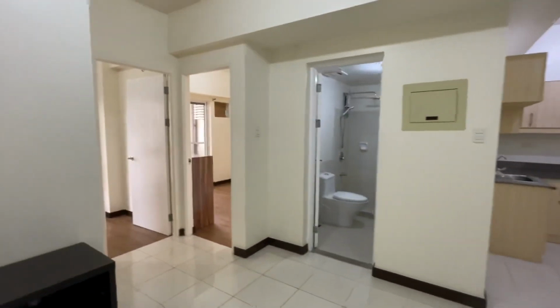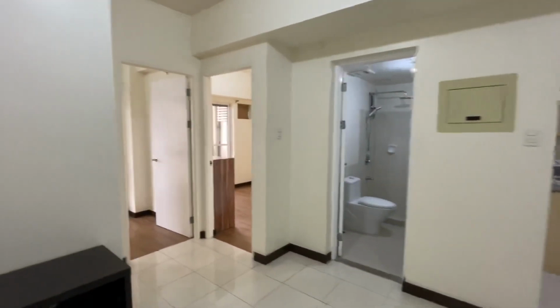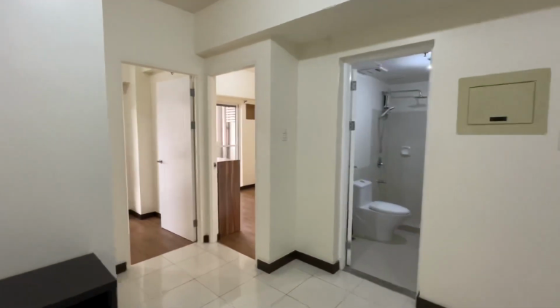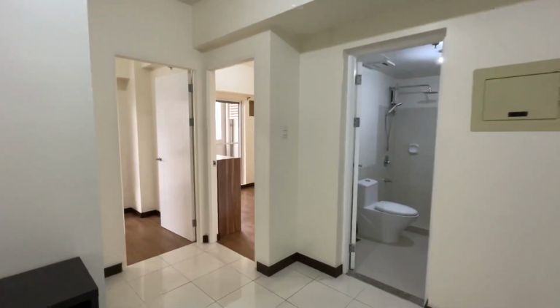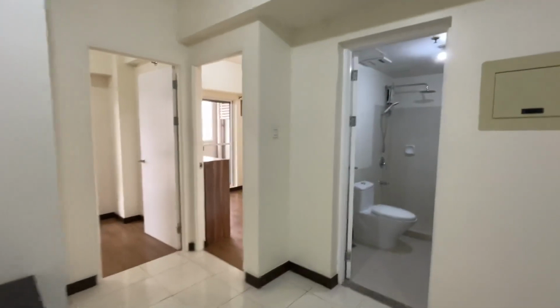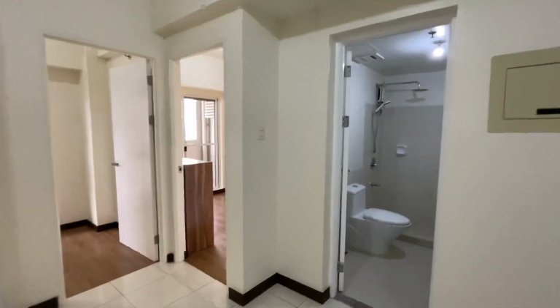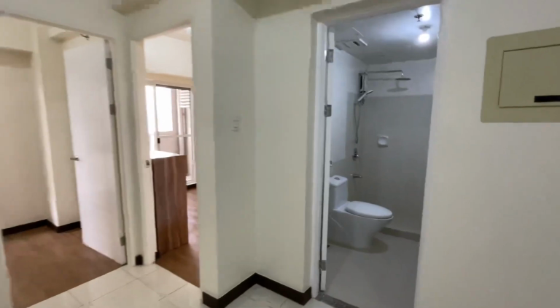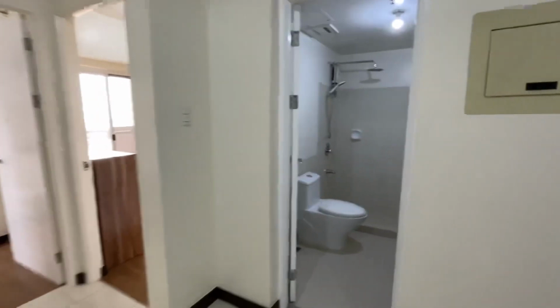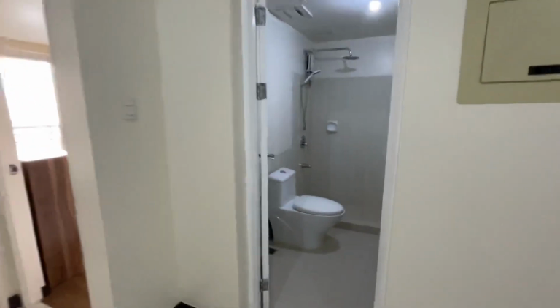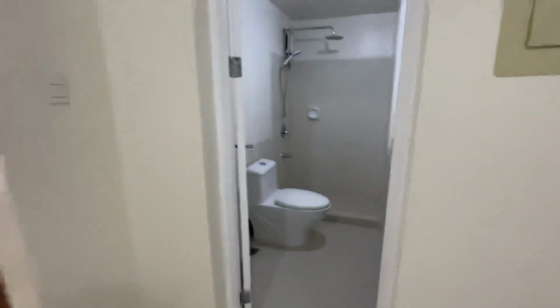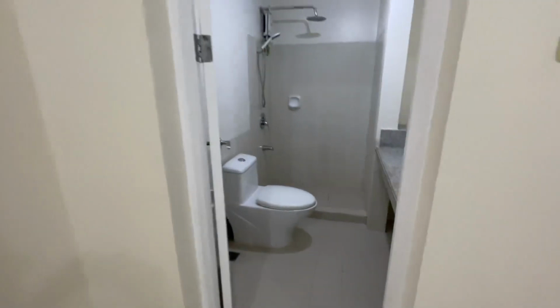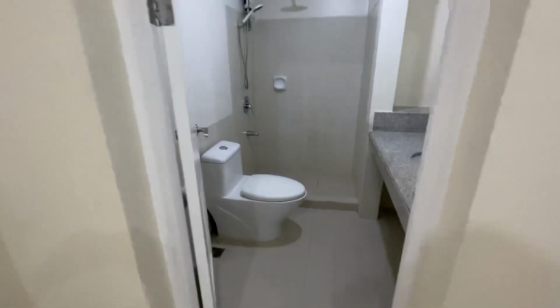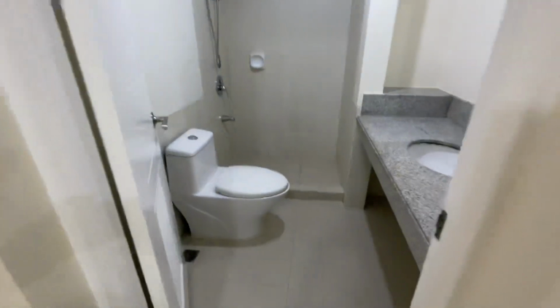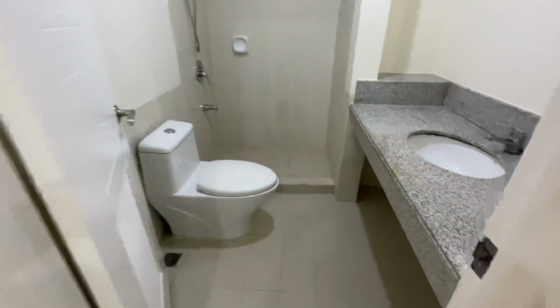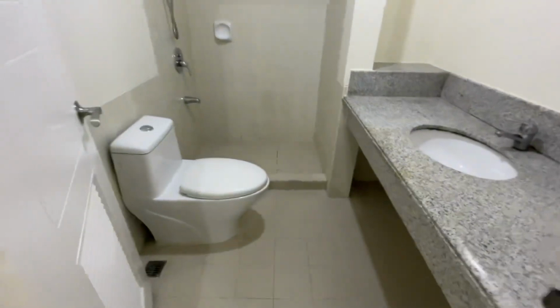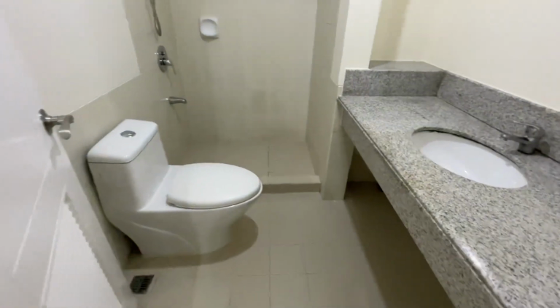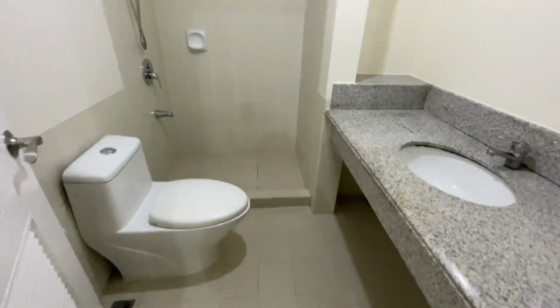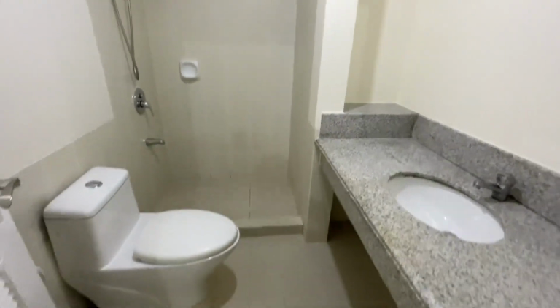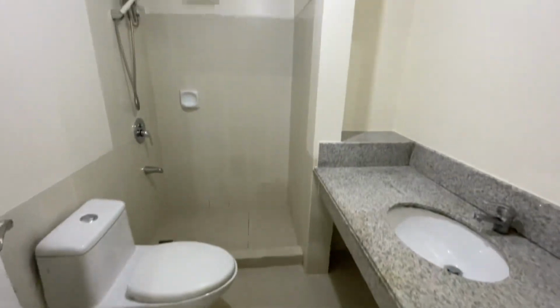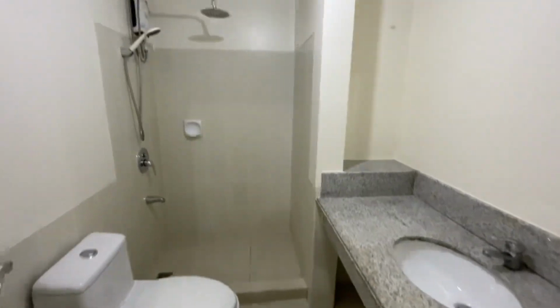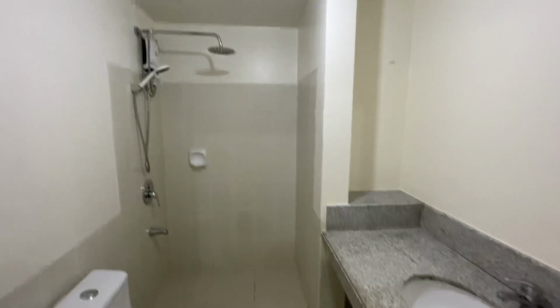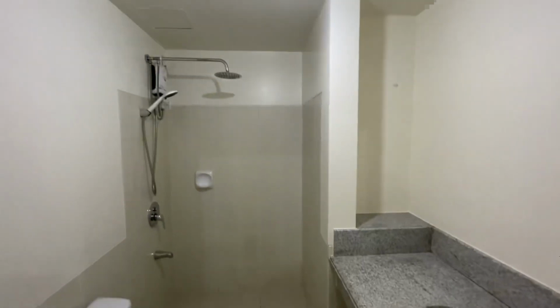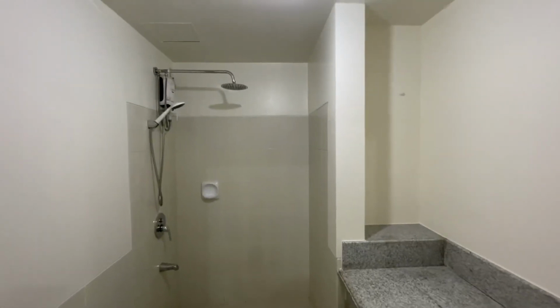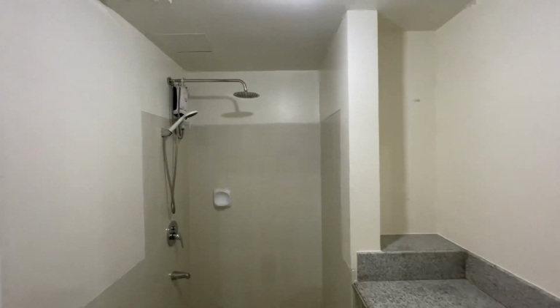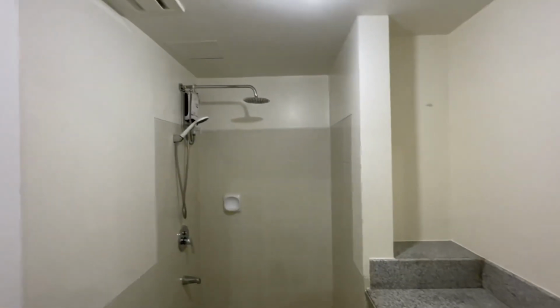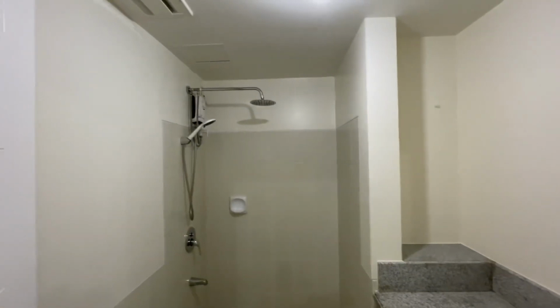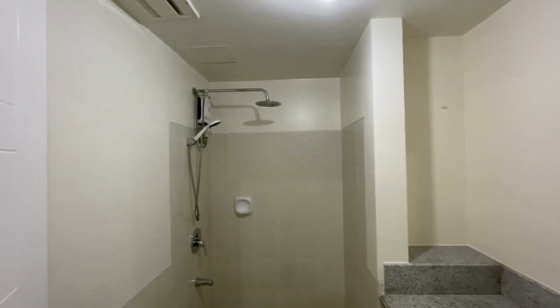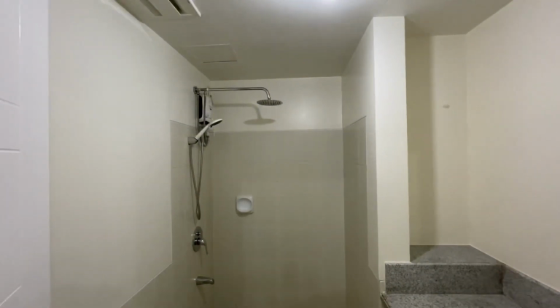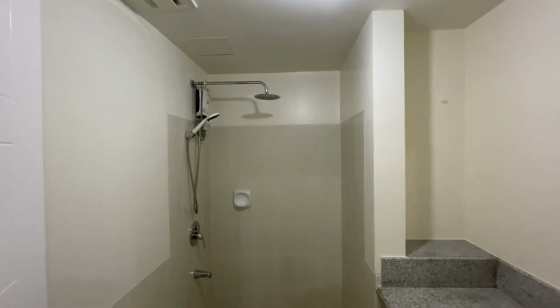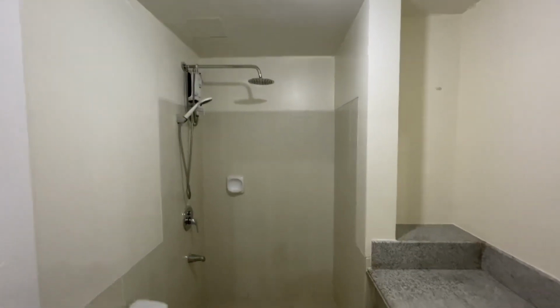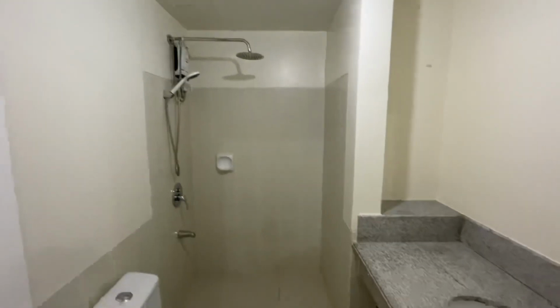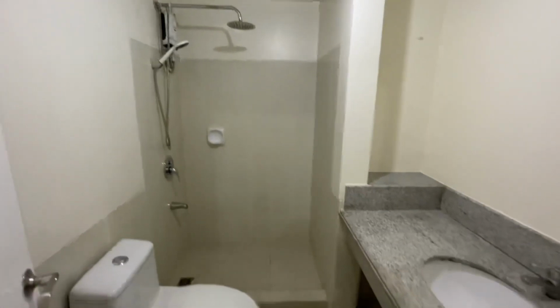This unit has two bedrooms and one toilet and bath. Let's go to the toilet. This is the toilet, and the unit already includes a shower heater as you can see.